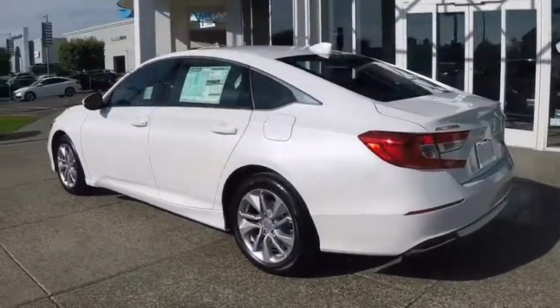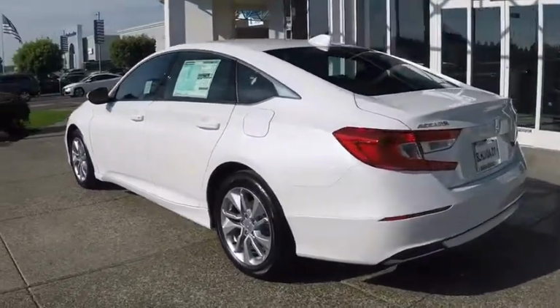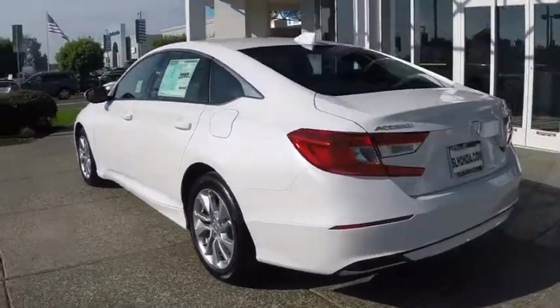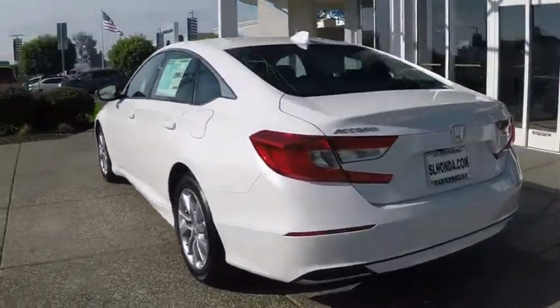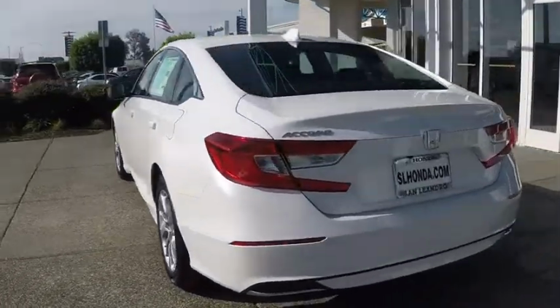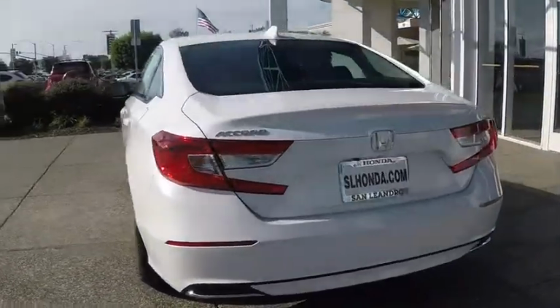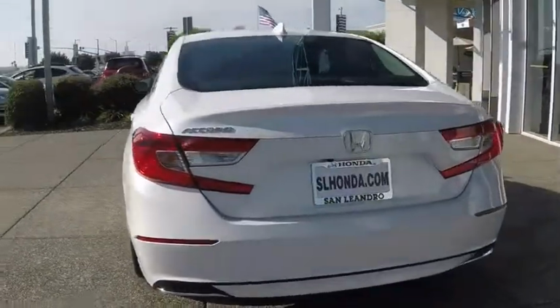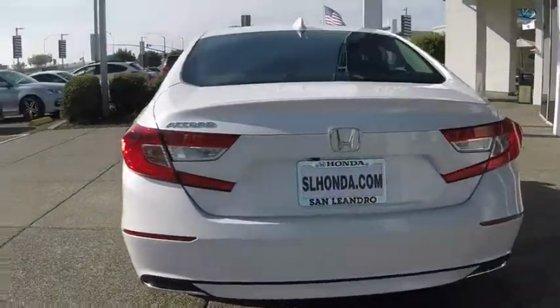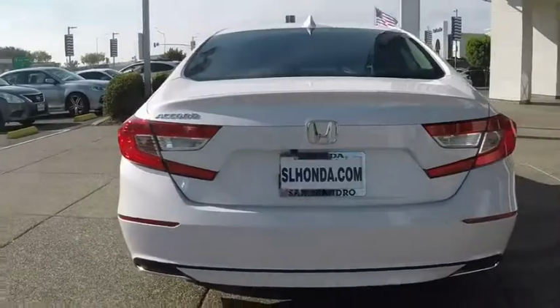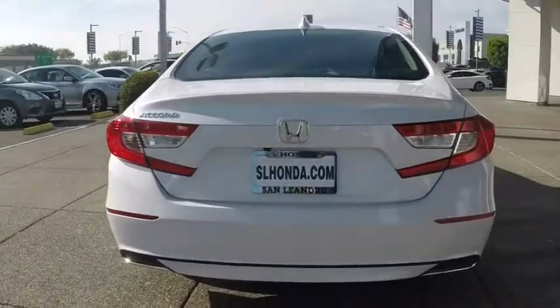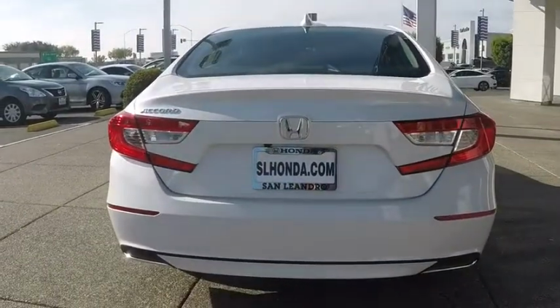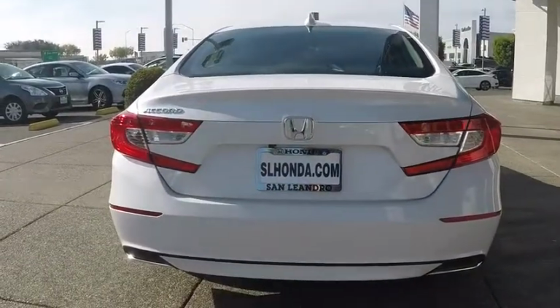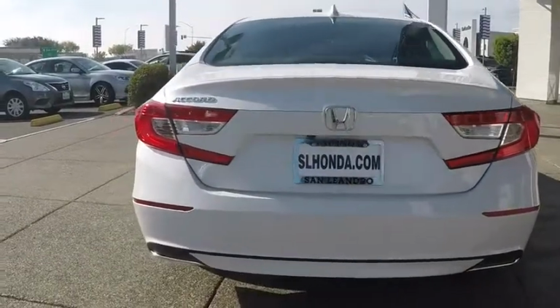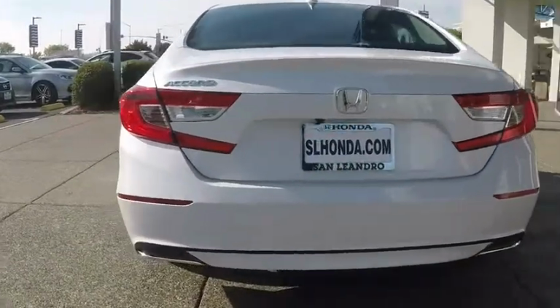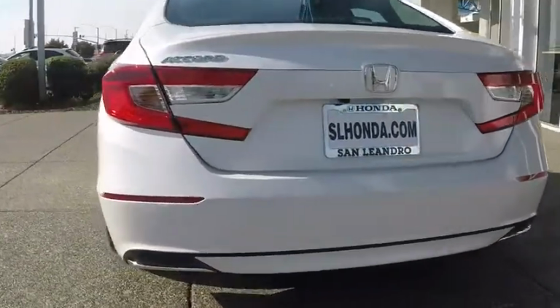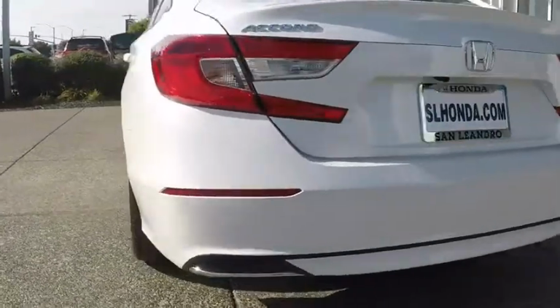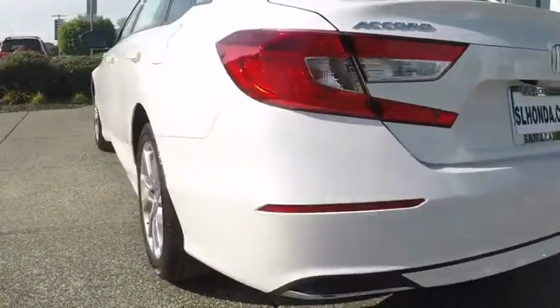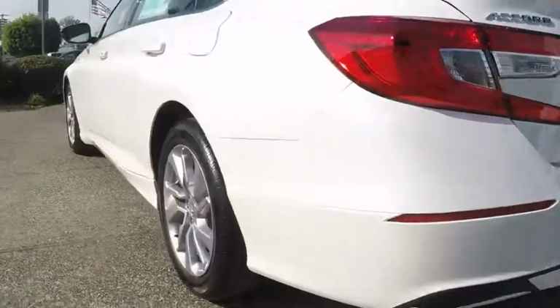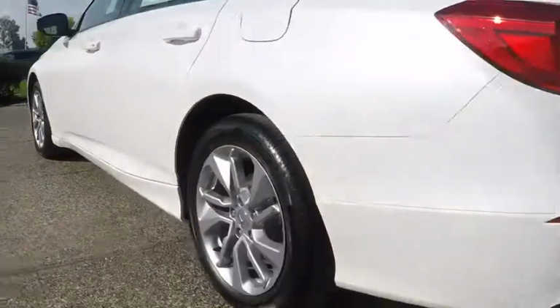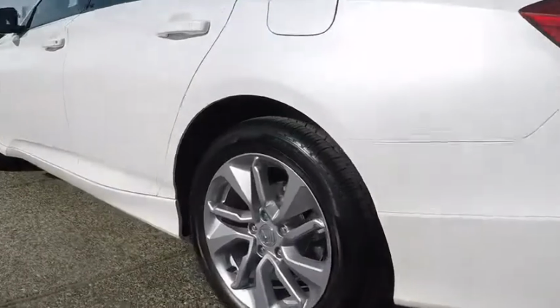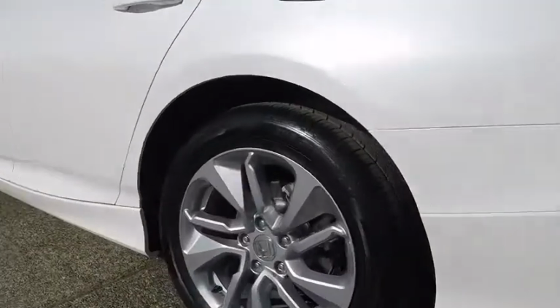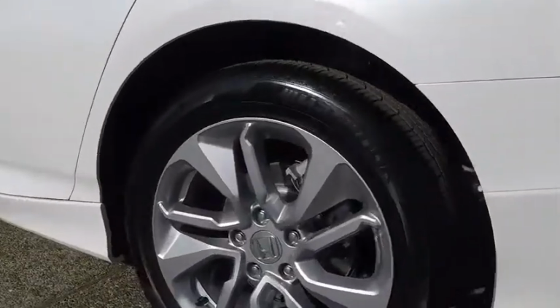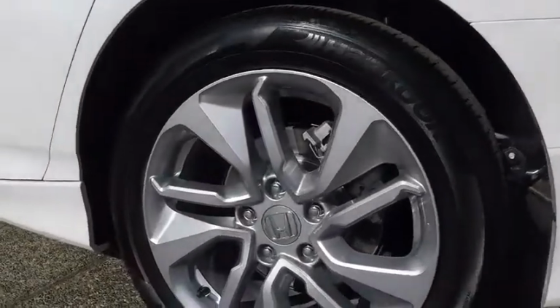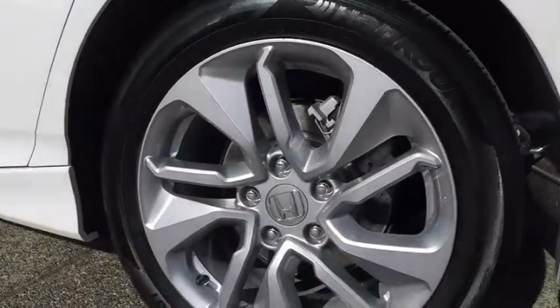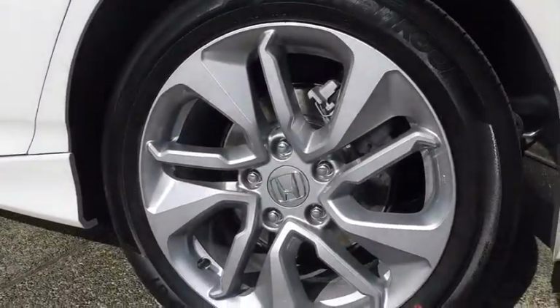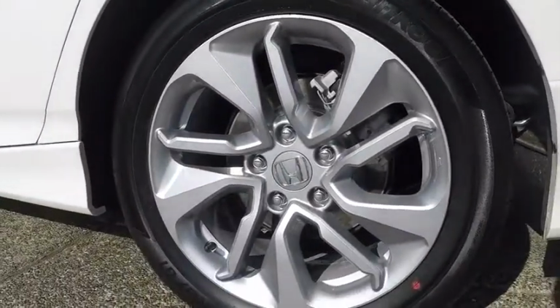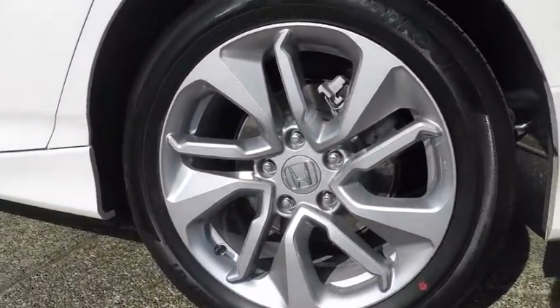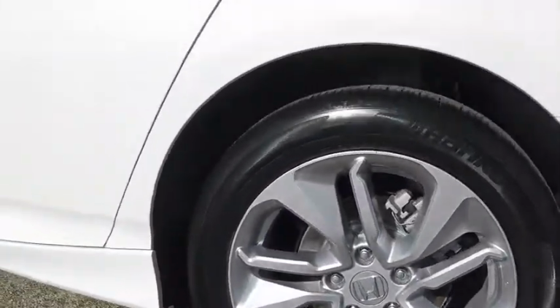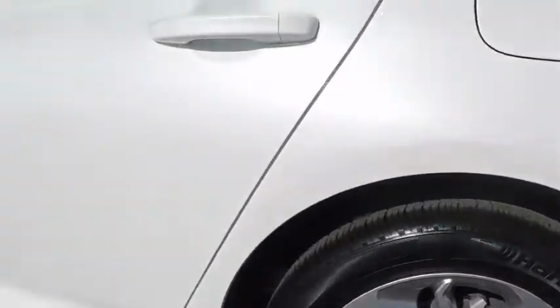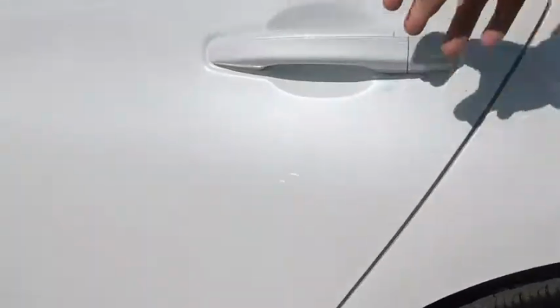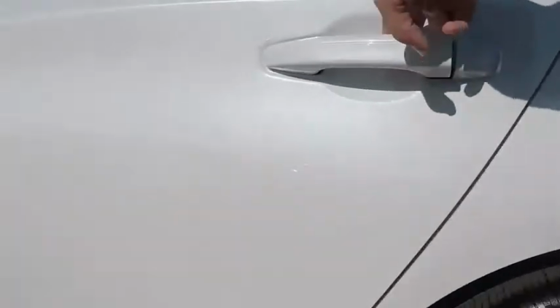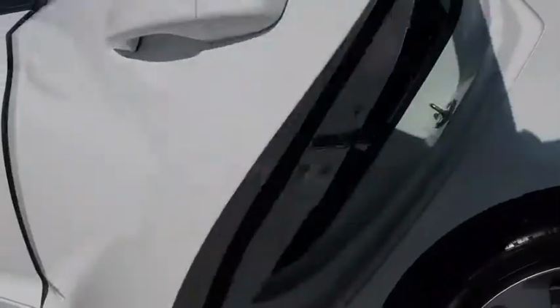Here are some of this vehicle's great options: backup camera, anti-lock braking system, lane departure warning, stability control, traction control, steering wheel audio controls, keyless entry, Bluetooth, power steering, adjustable steering wheel, and cruise control.